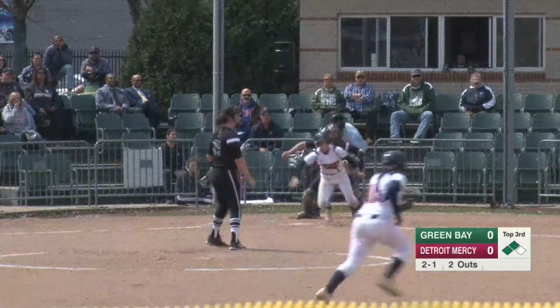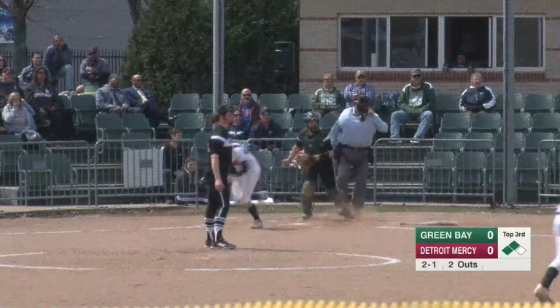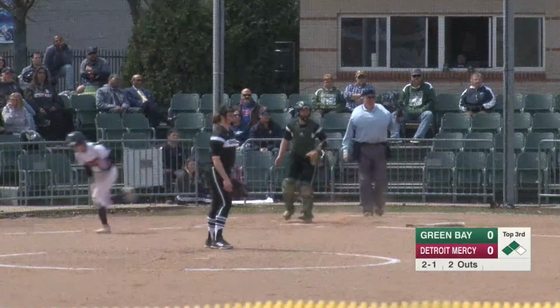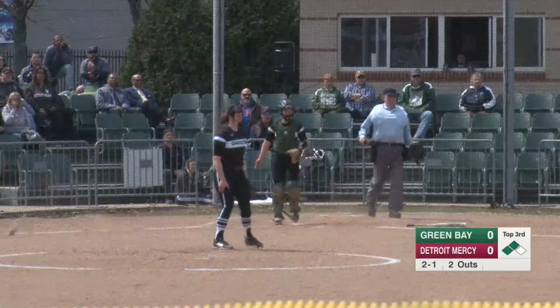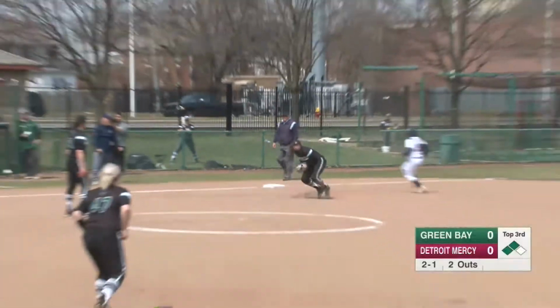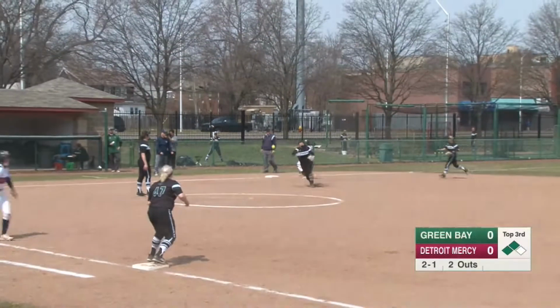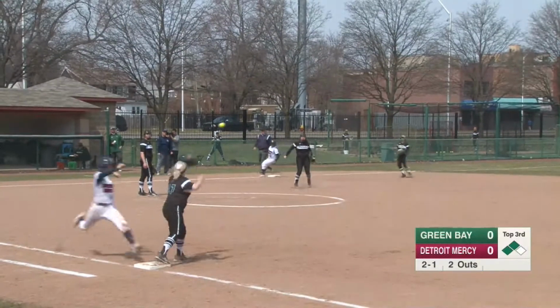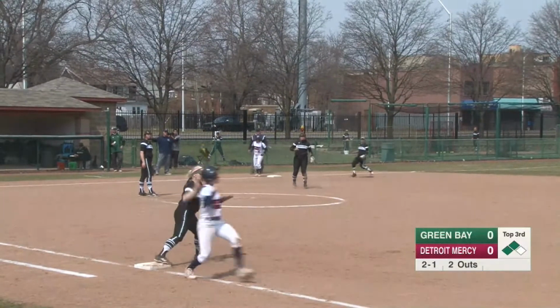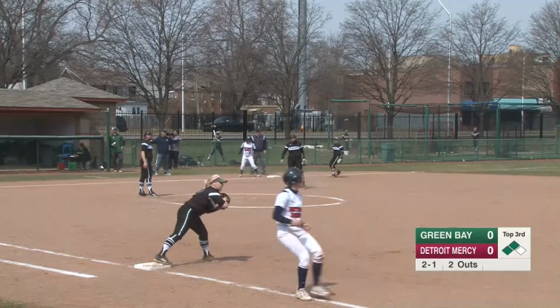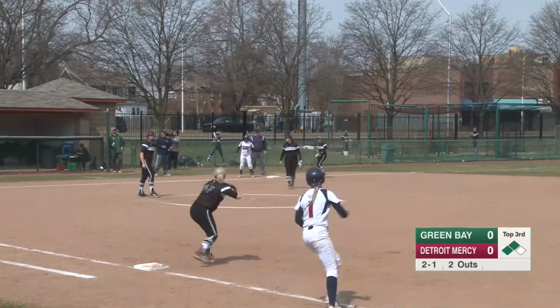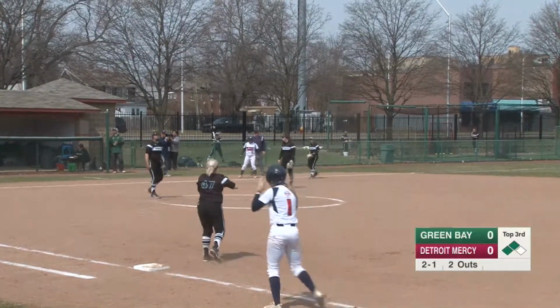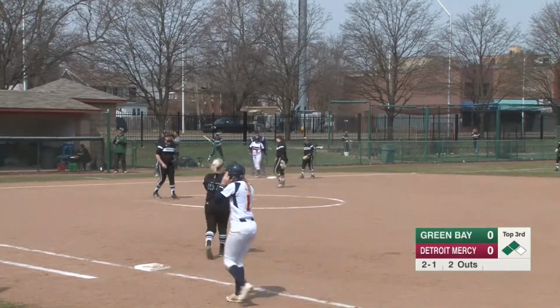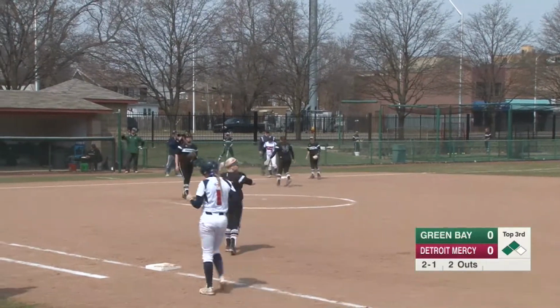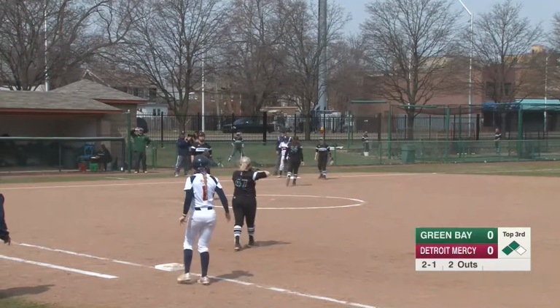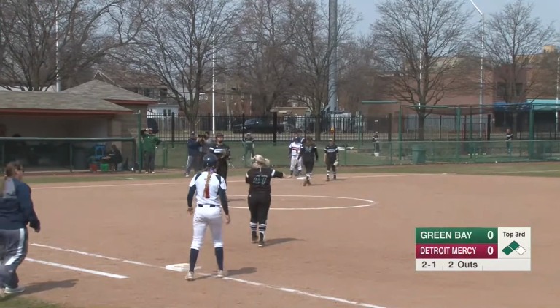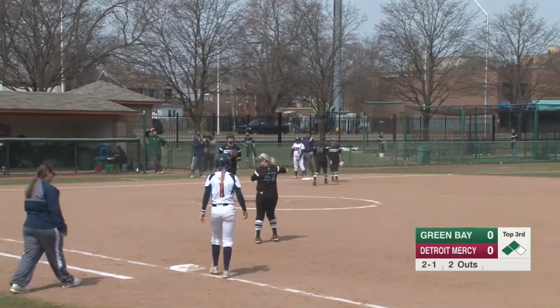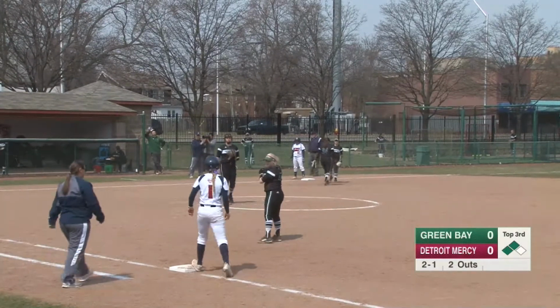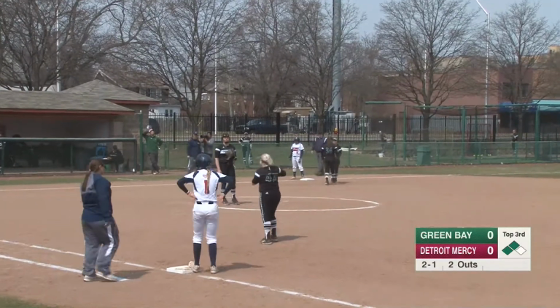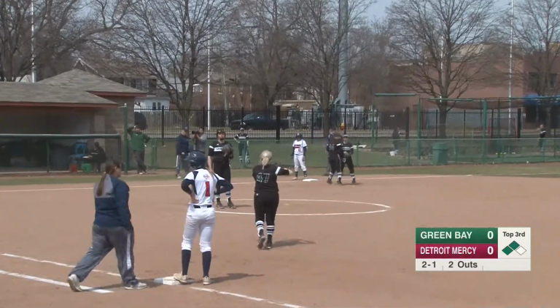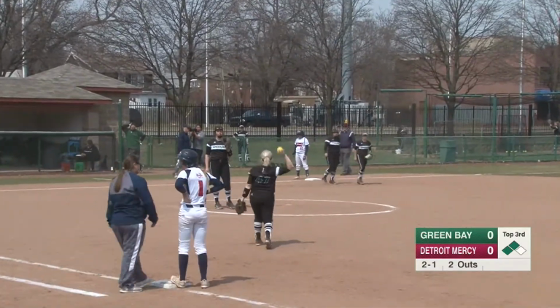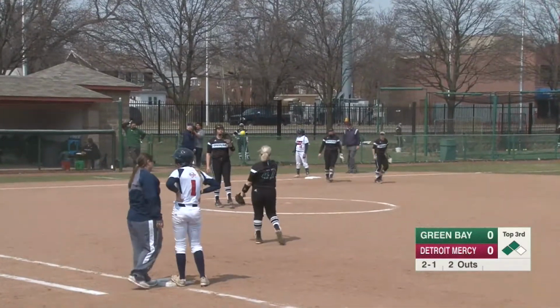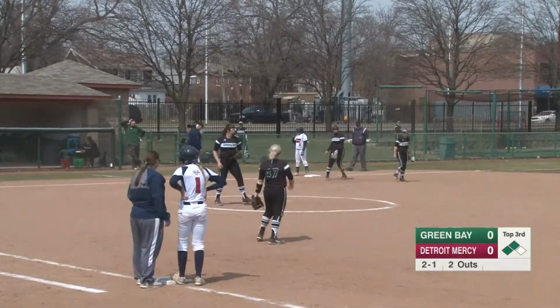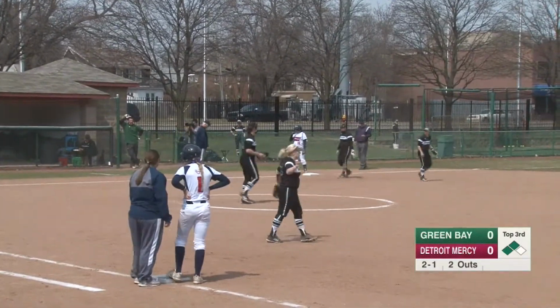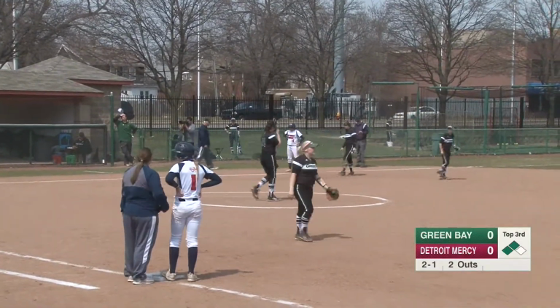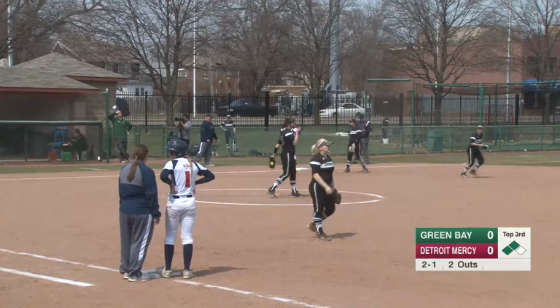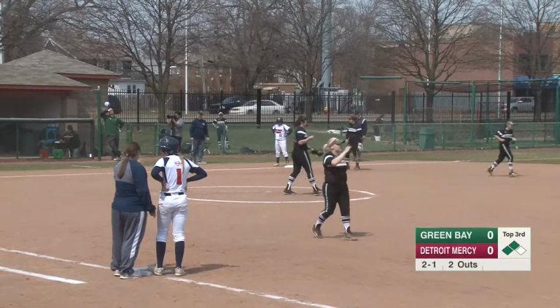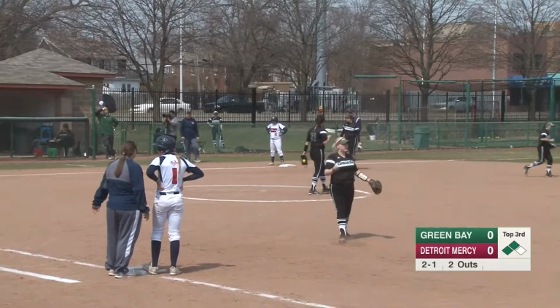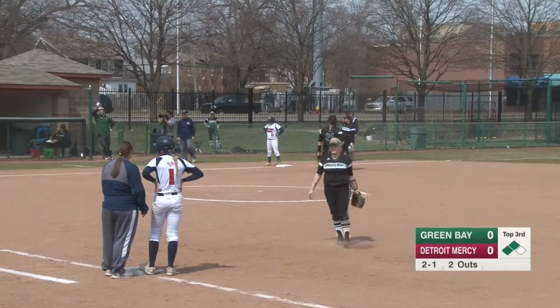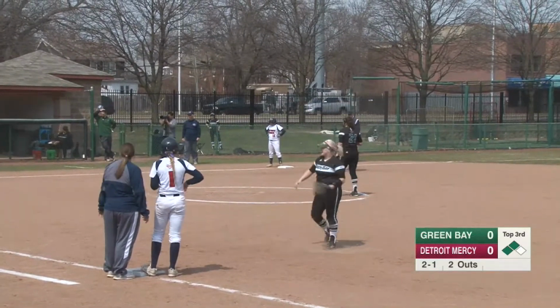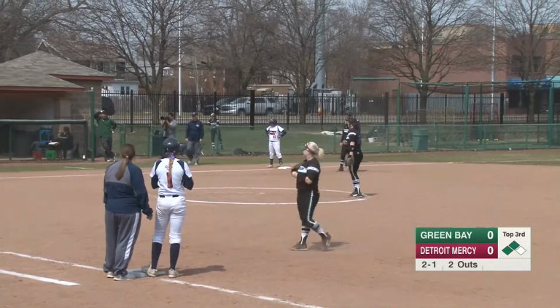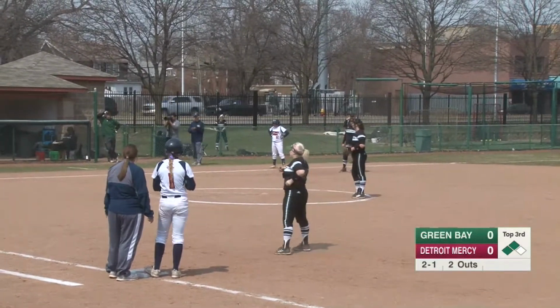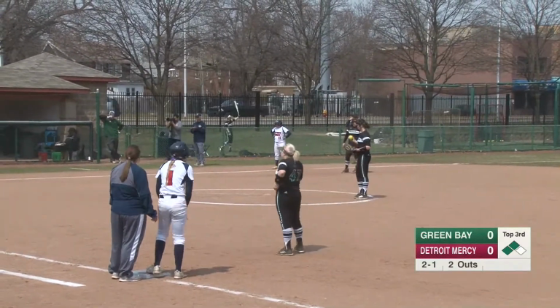Keys dribbles this one to third base — bobble — Keys is going to run through first and she is safe. The Titans will score the first run of this game as Keys hits one to third base. Unable to field it cleanly, Keys beats it out at first base.